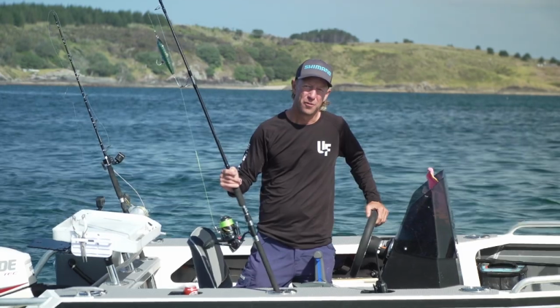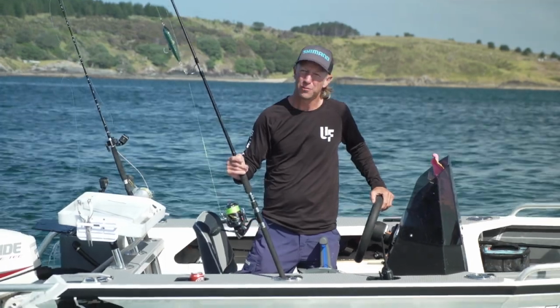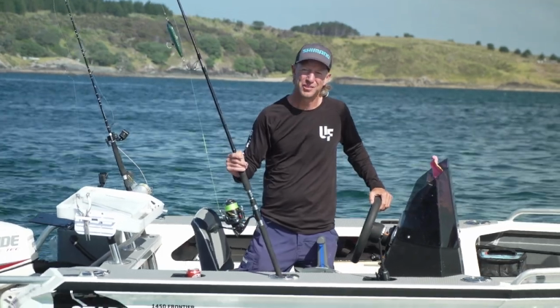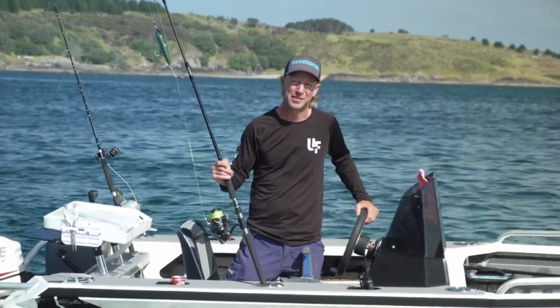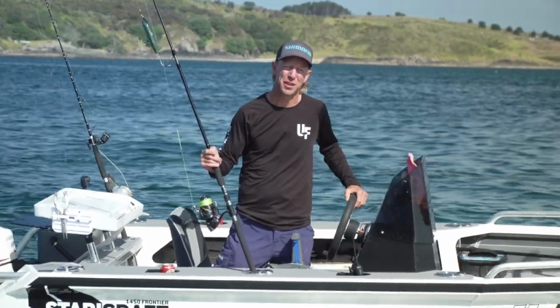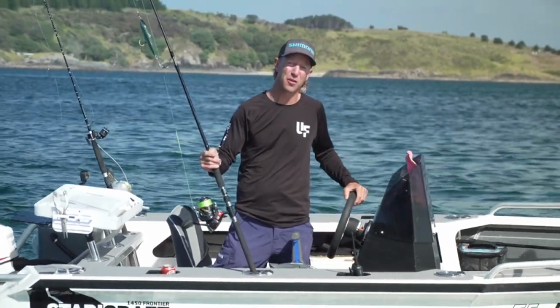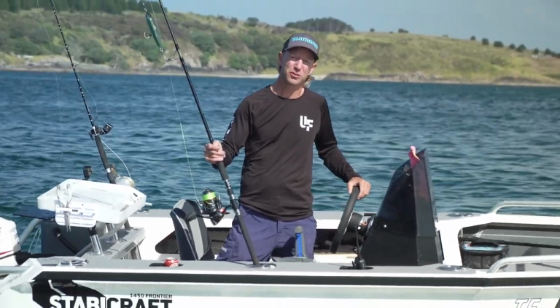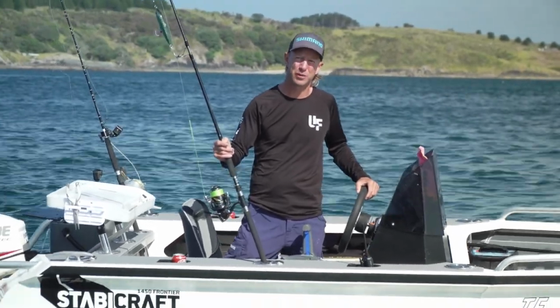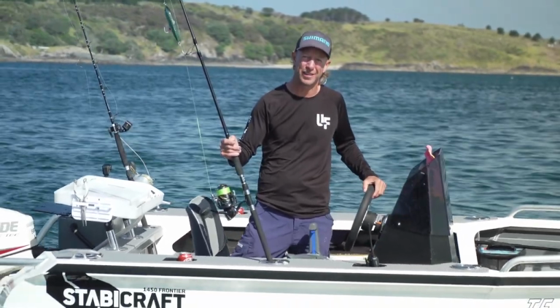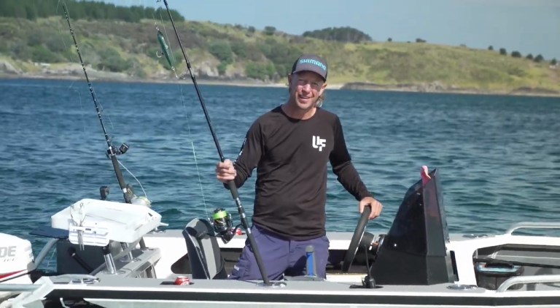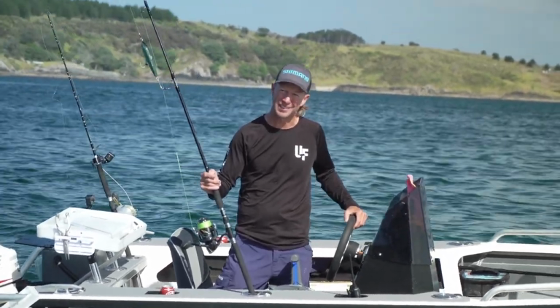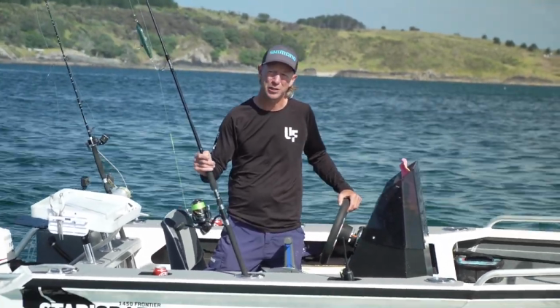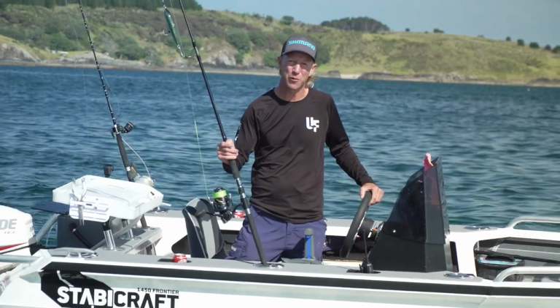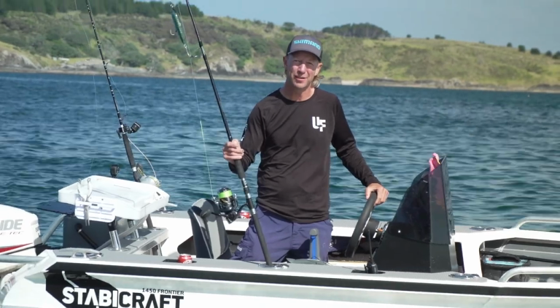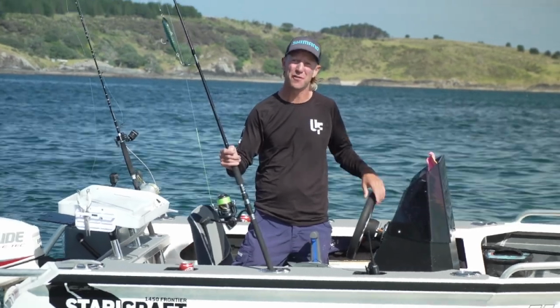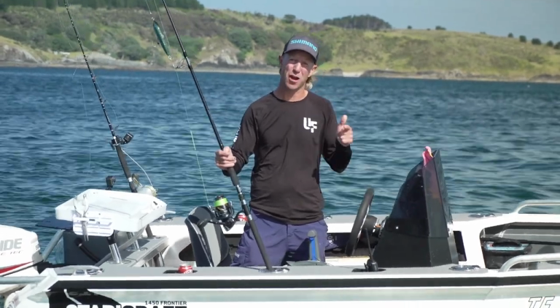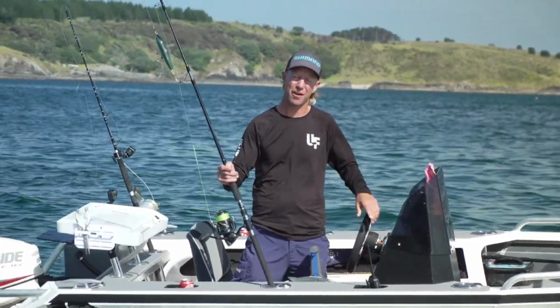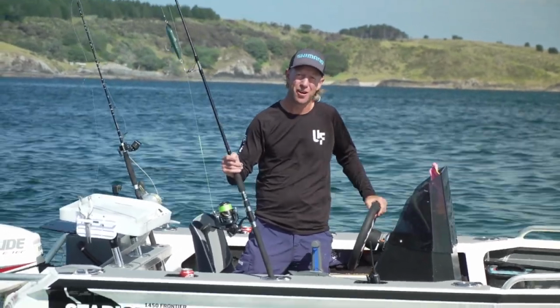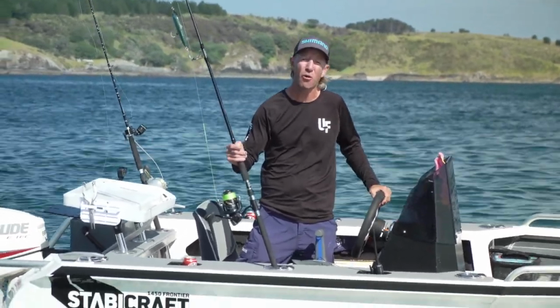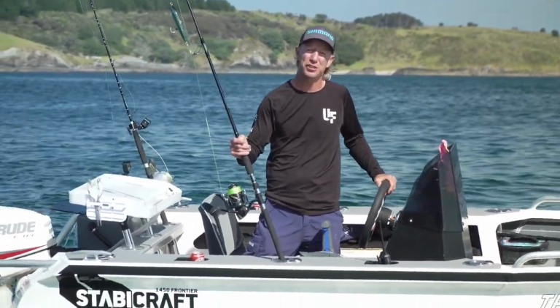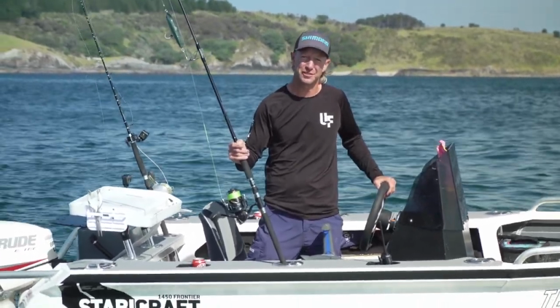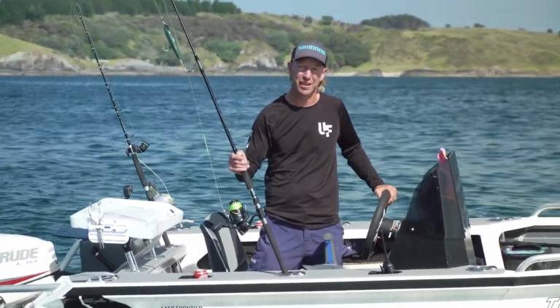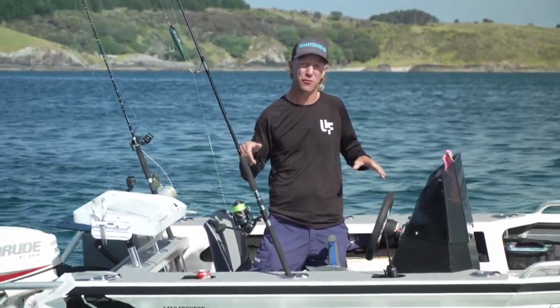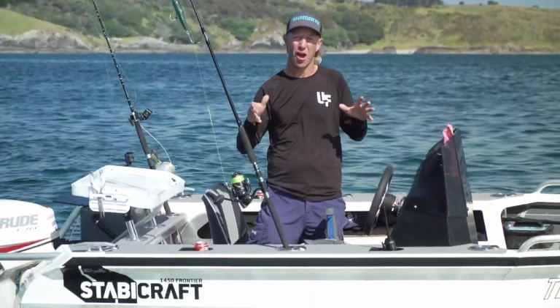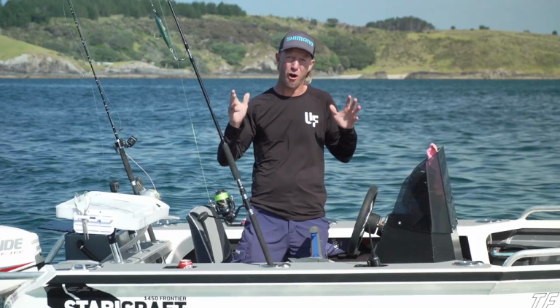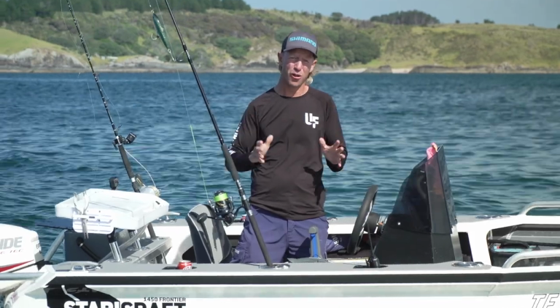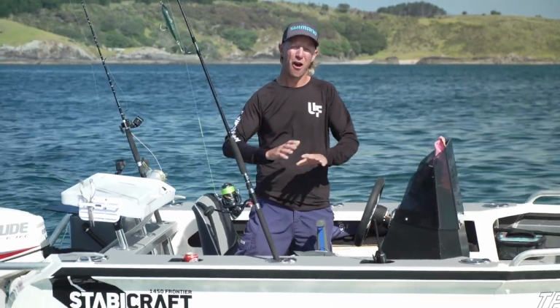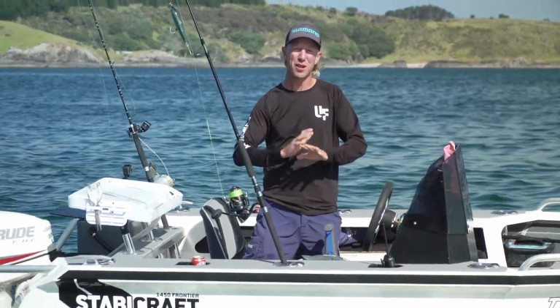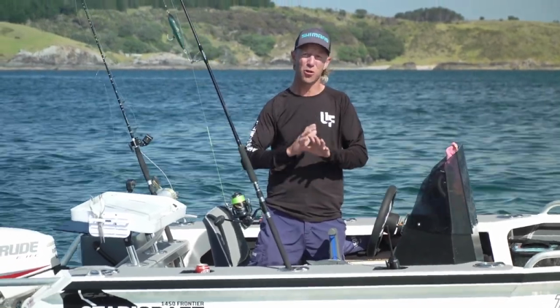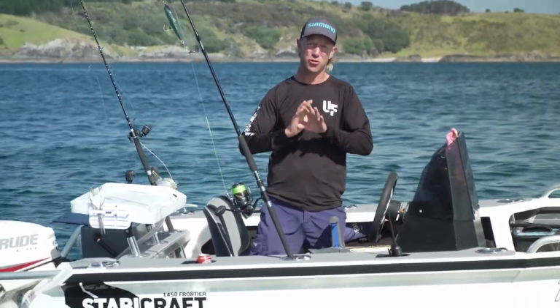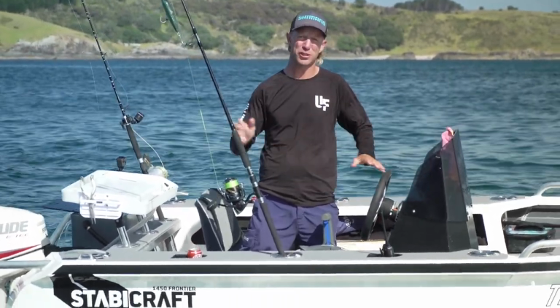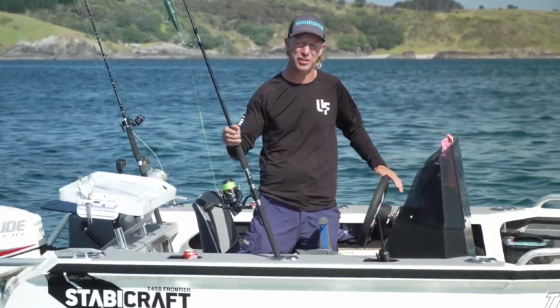Well, we've just about seen off the year that was 2020. And to start 2021, right now on ultimatefishing.tv, we've got a whole lot of really cool new fishing action.